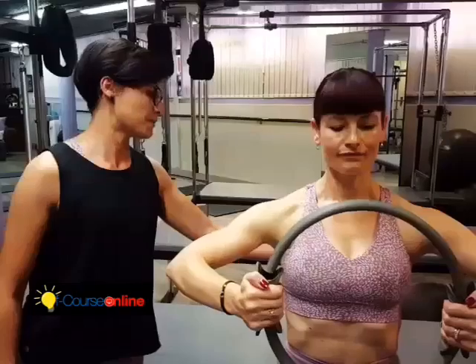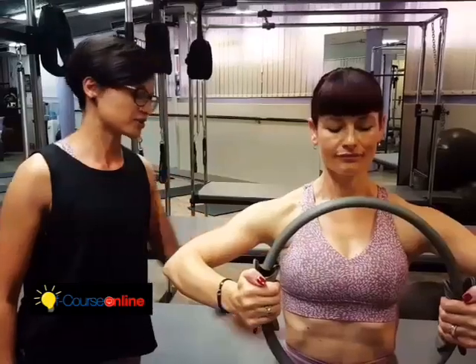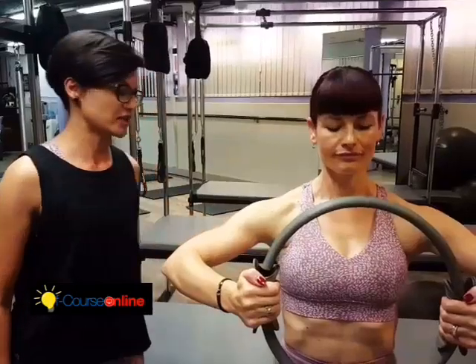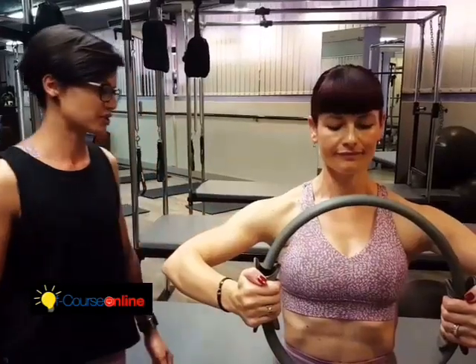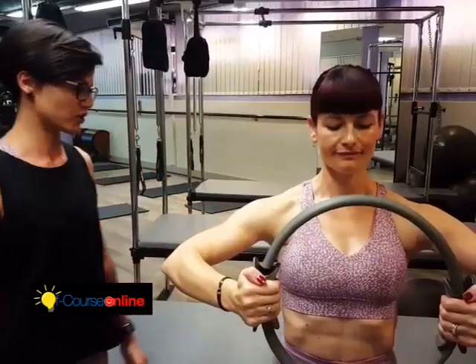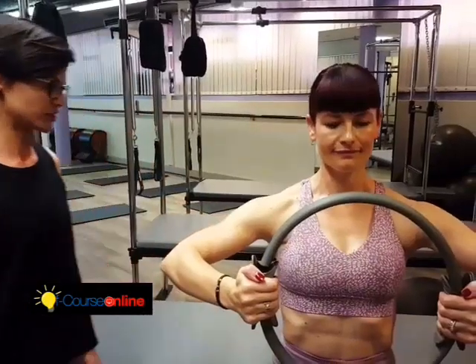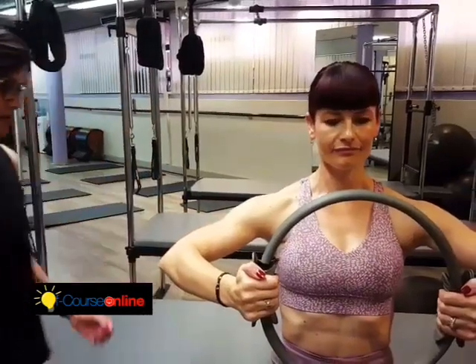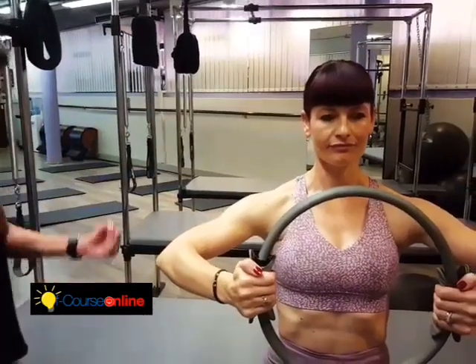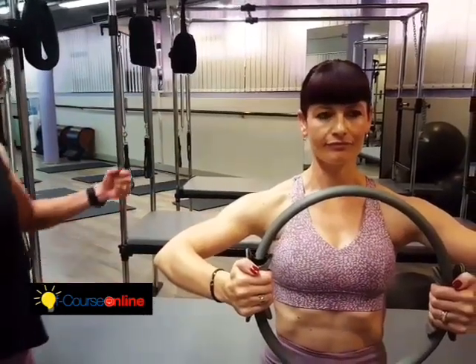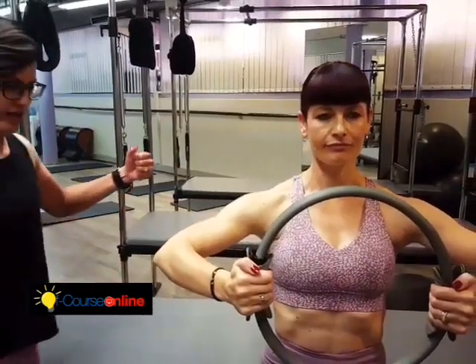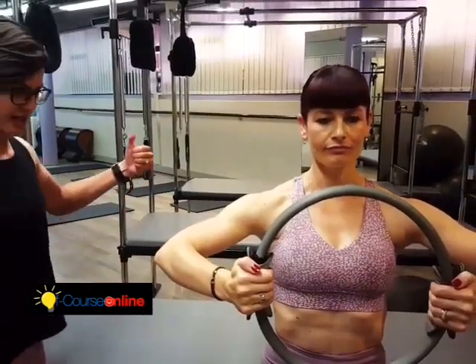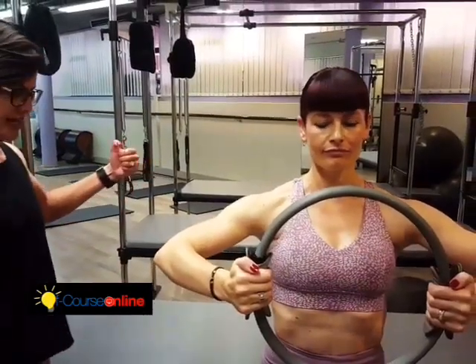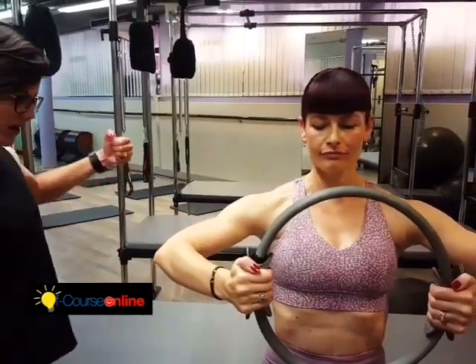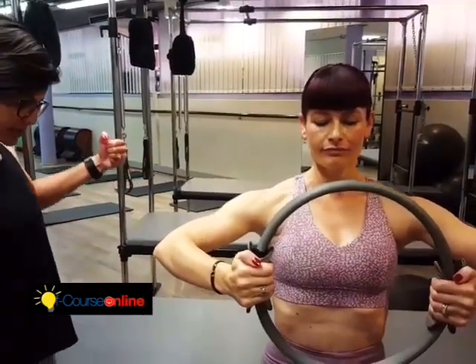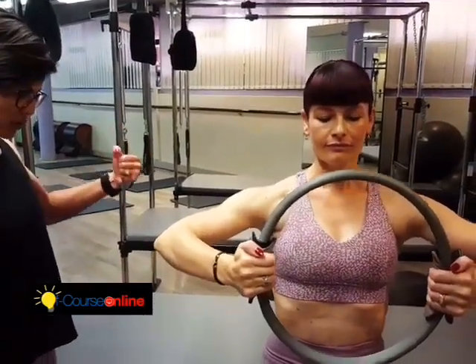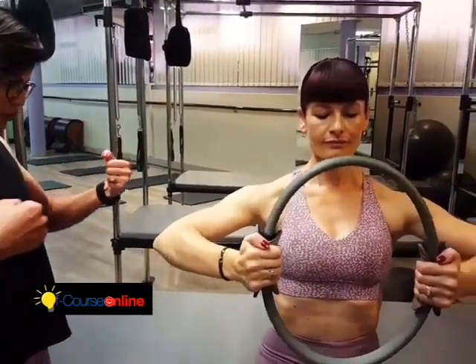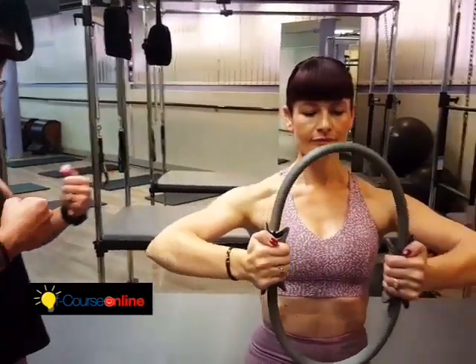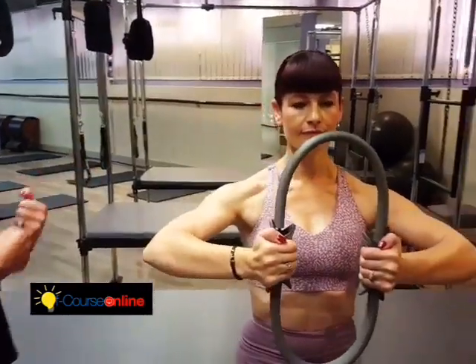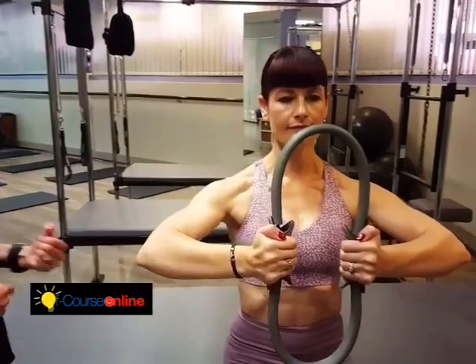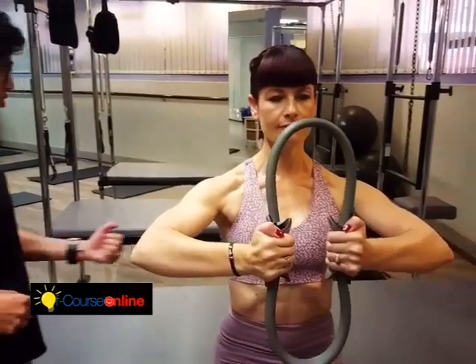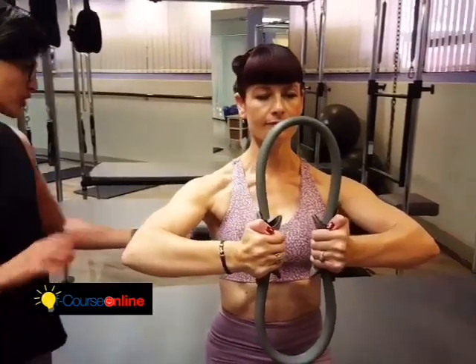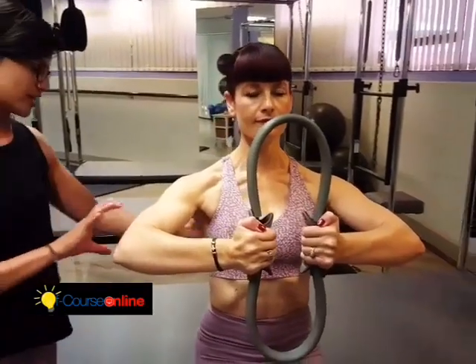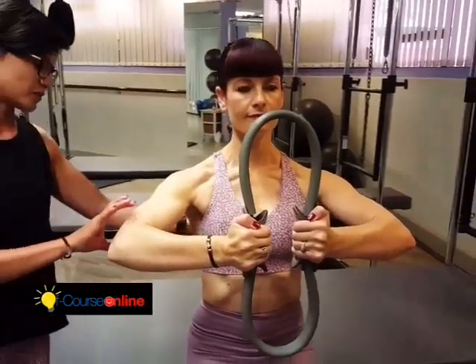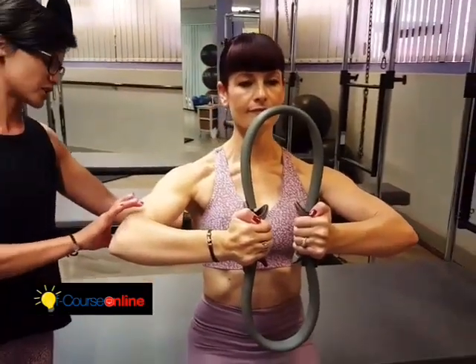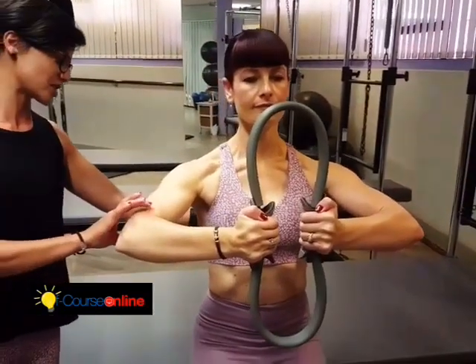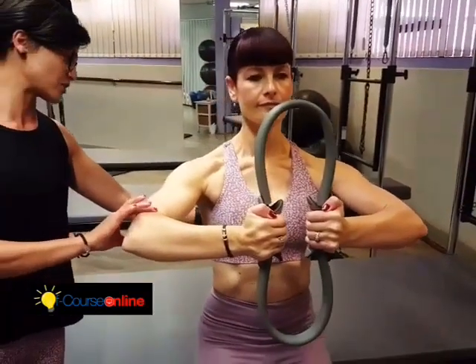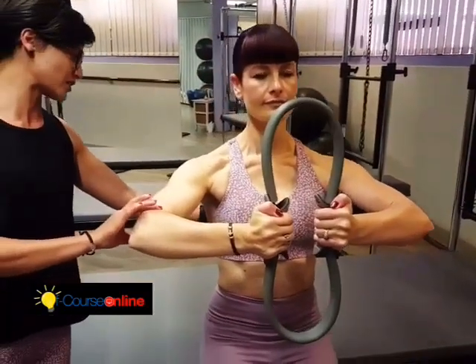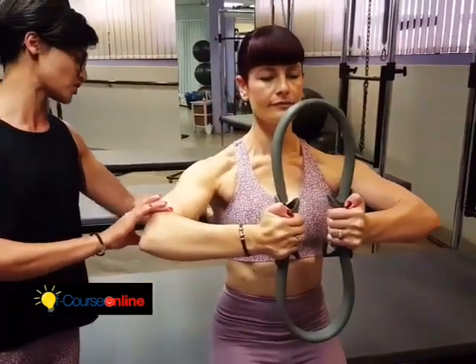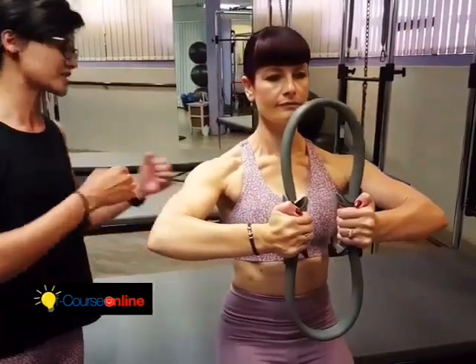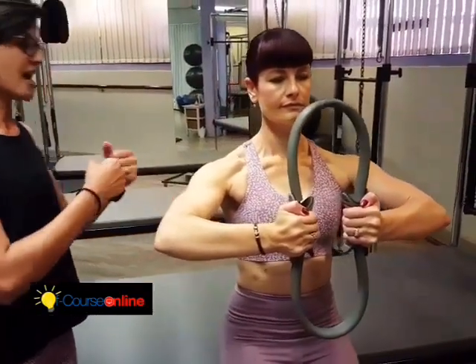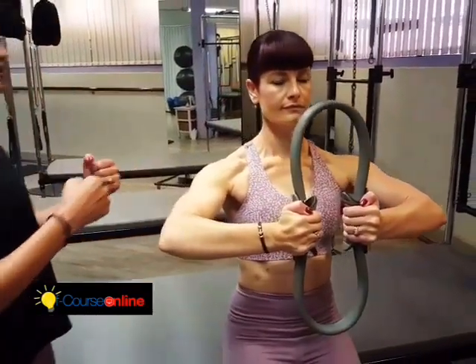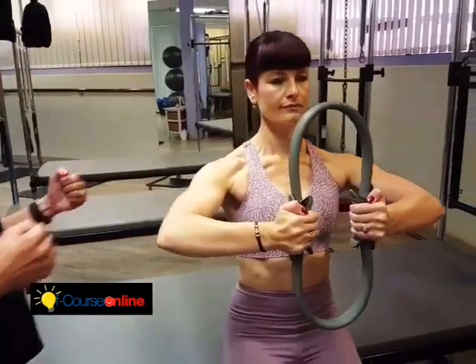Bex using the magic circle. Sitting up nice and tall. Take an inhale. Exhale, press into the circle. Keep reaching those elbows out of the socket and resist.